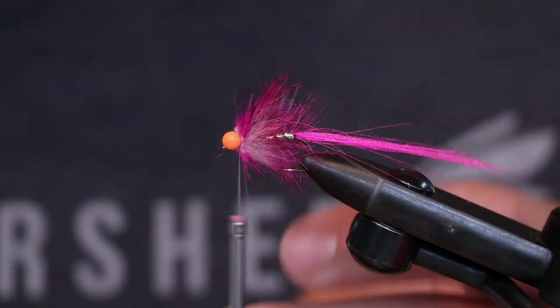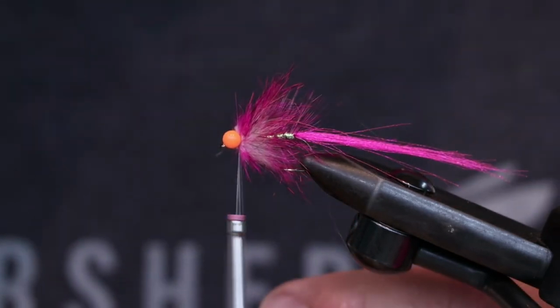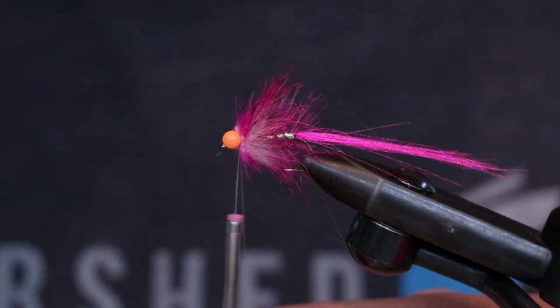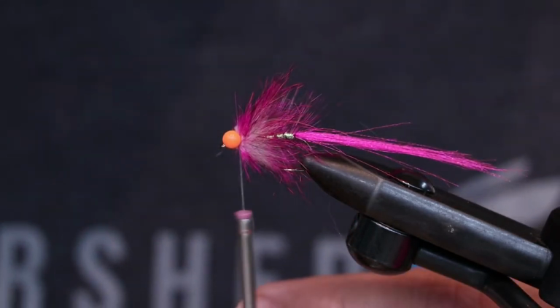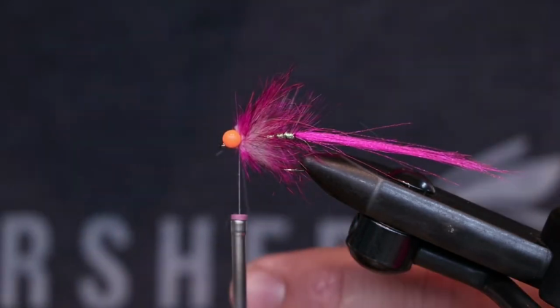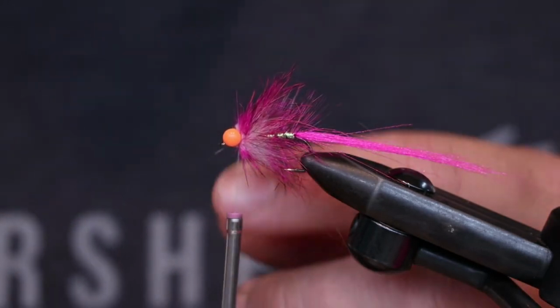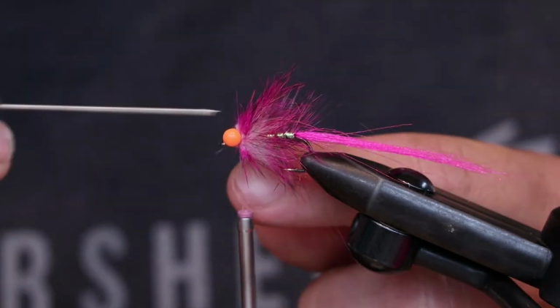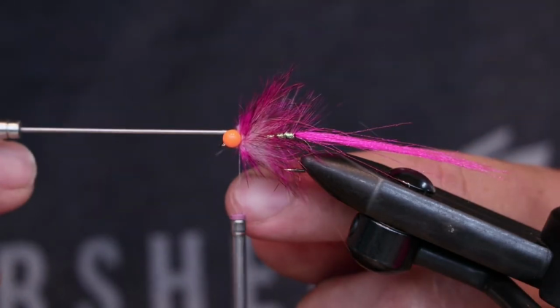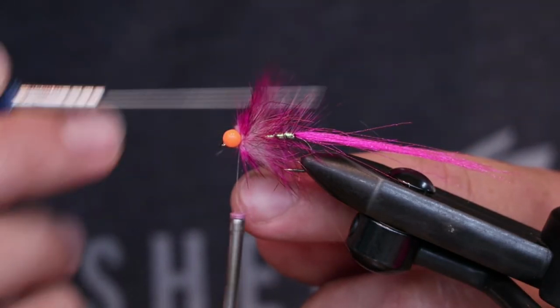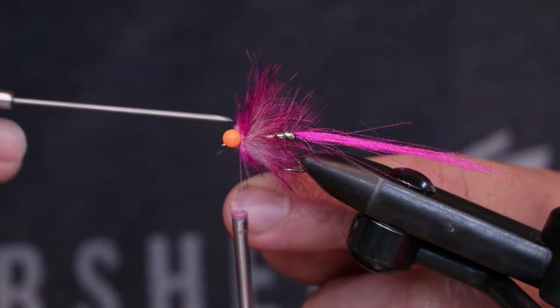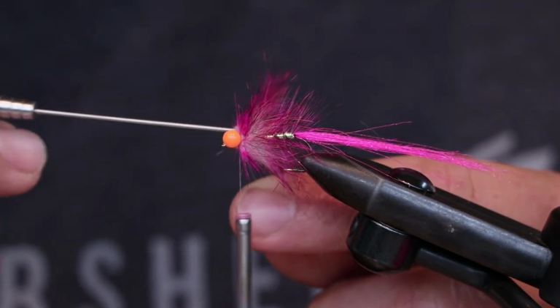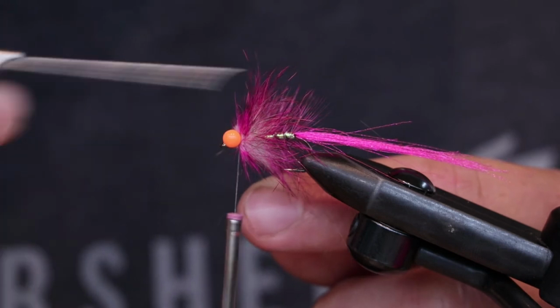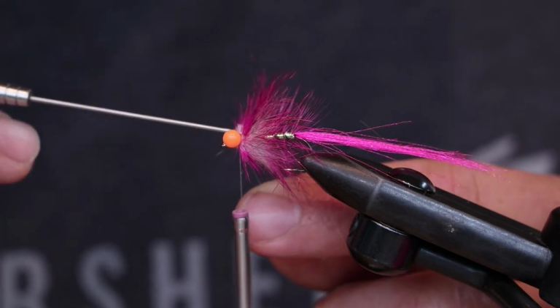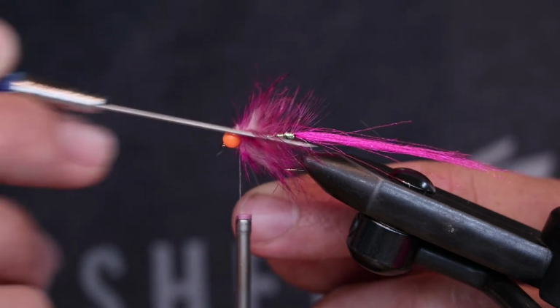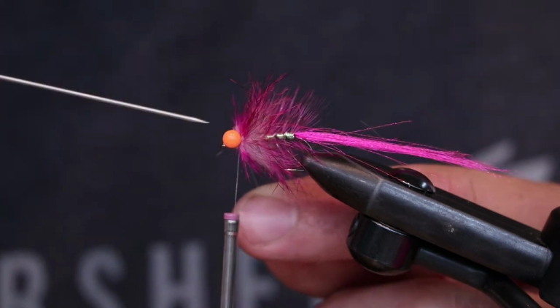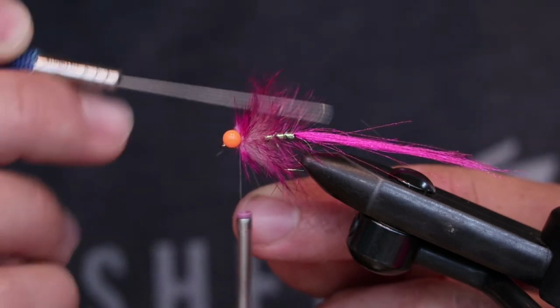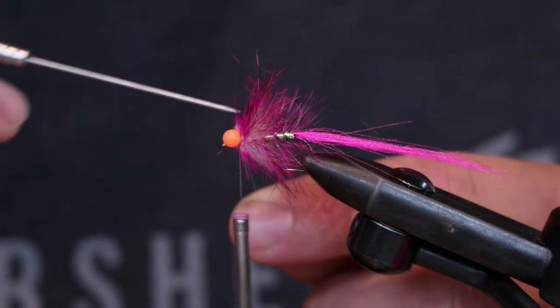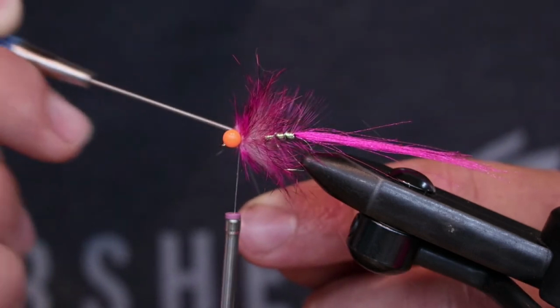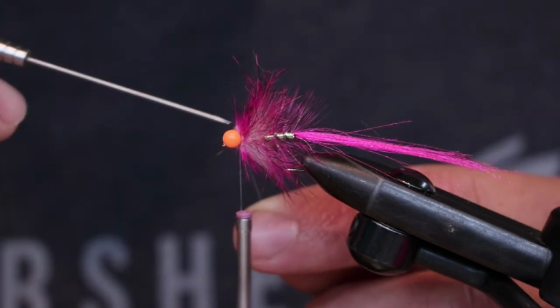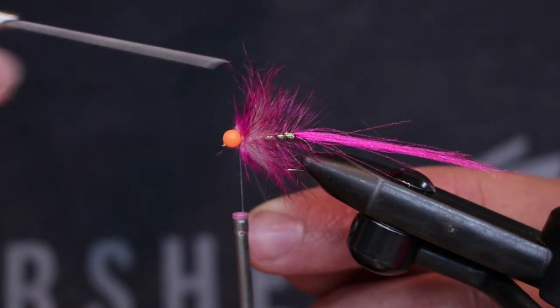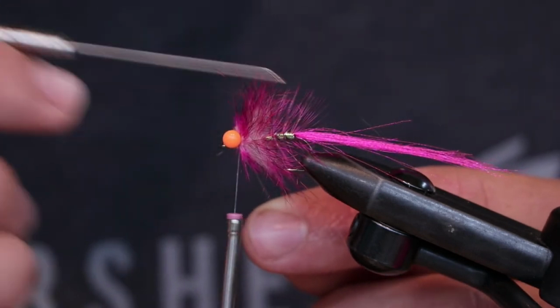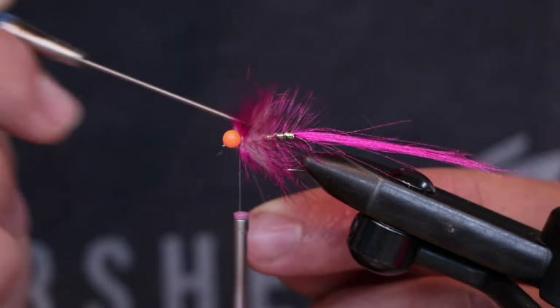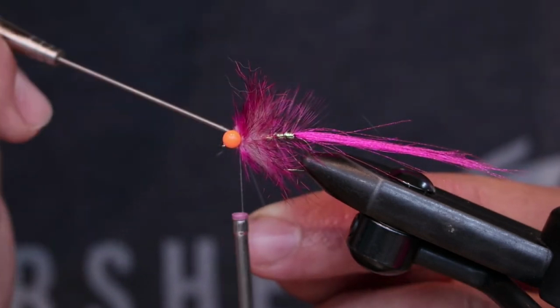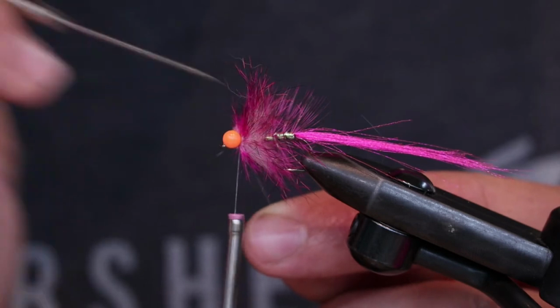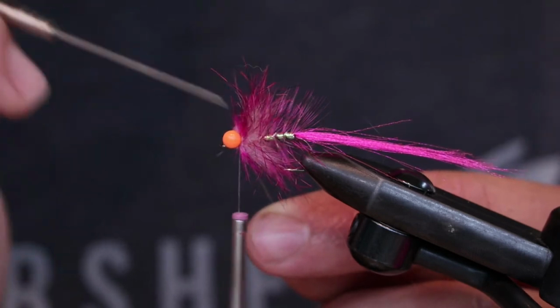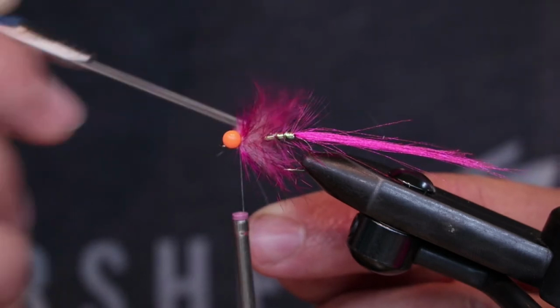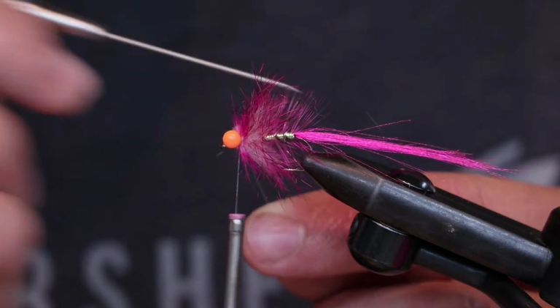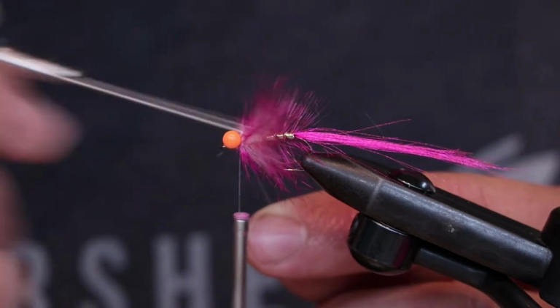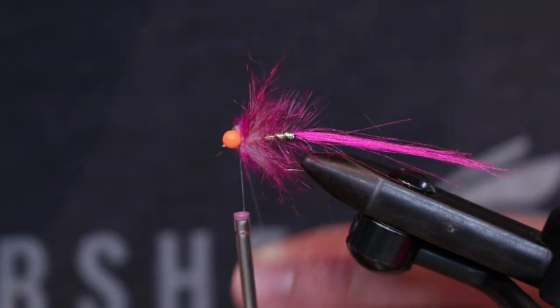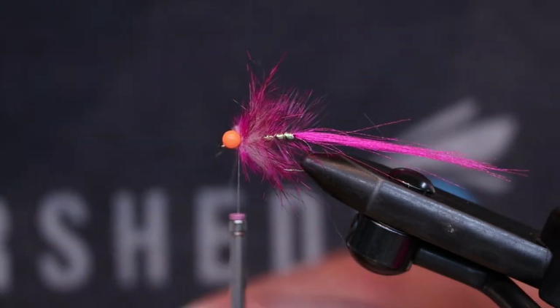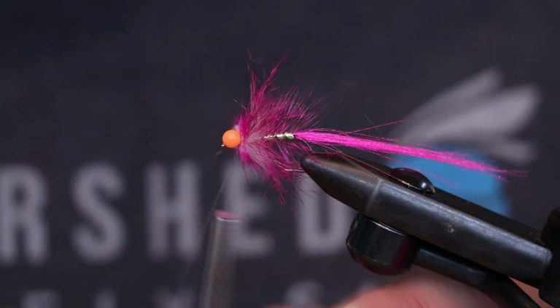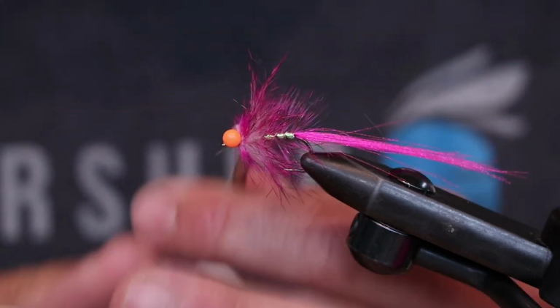It's another reason that we use that 30 denier thread on bugs like this — because you need to tie it down, stay nice and tight to the lead eyes, and keep everything good and sorted out.